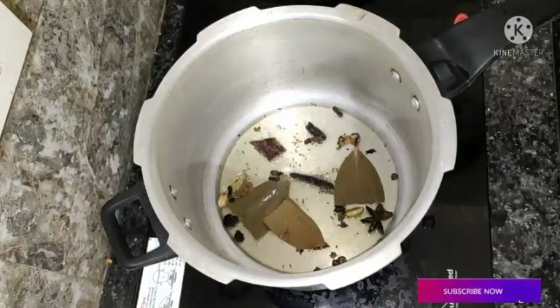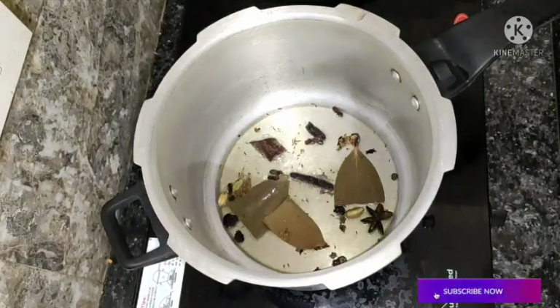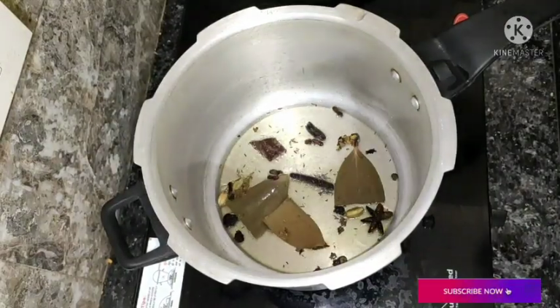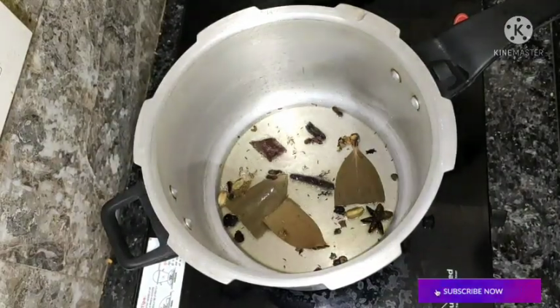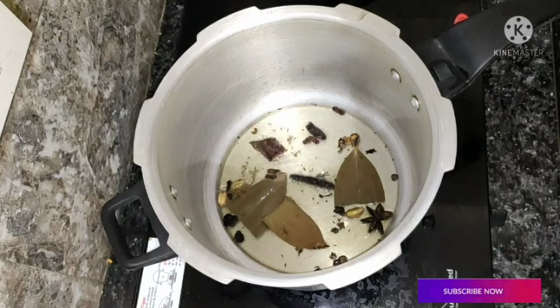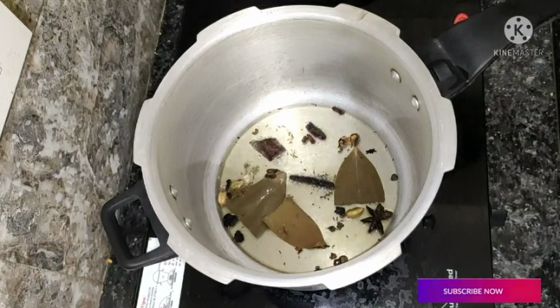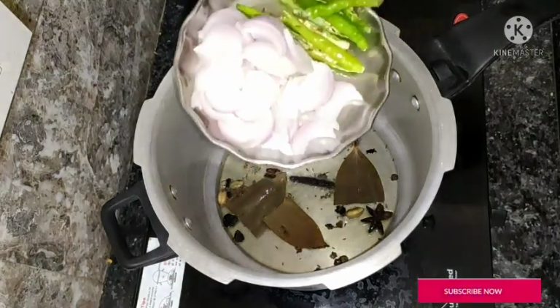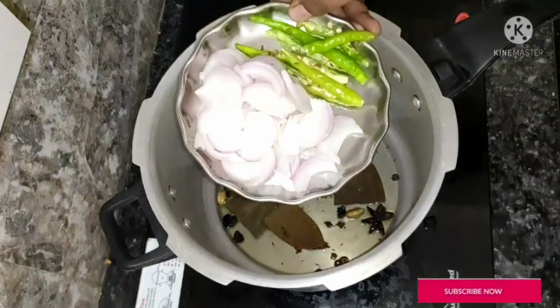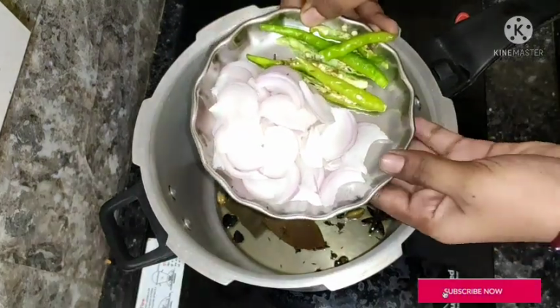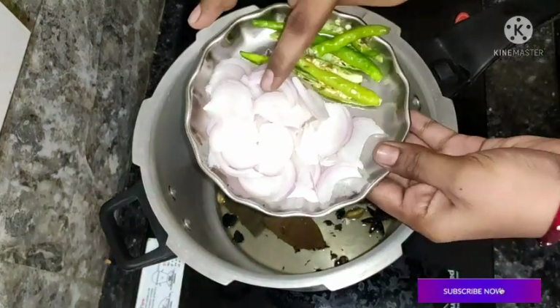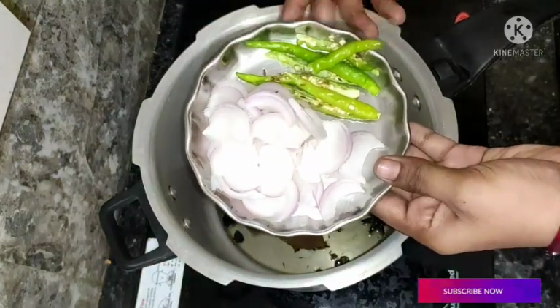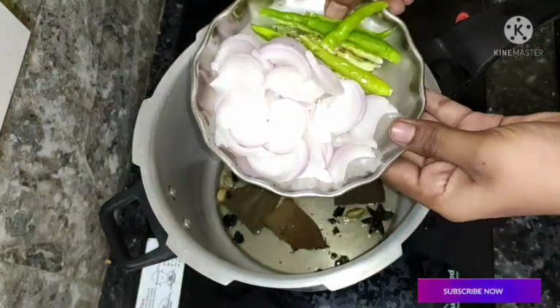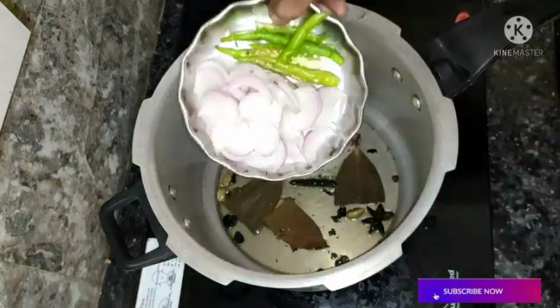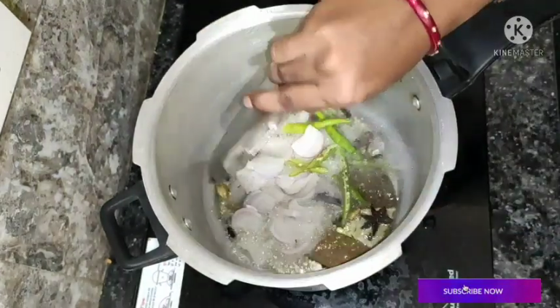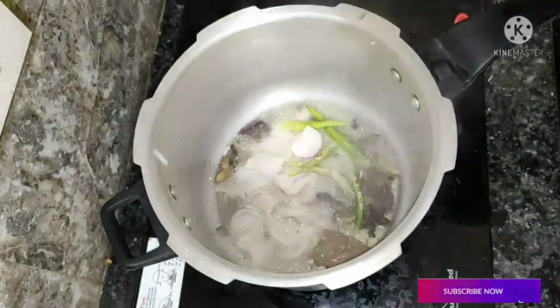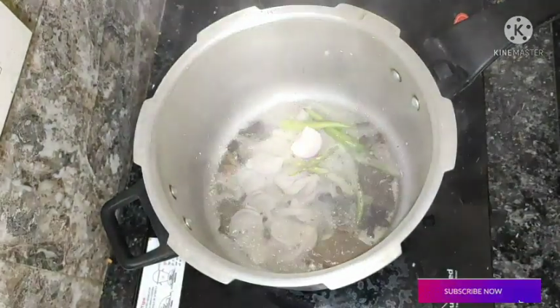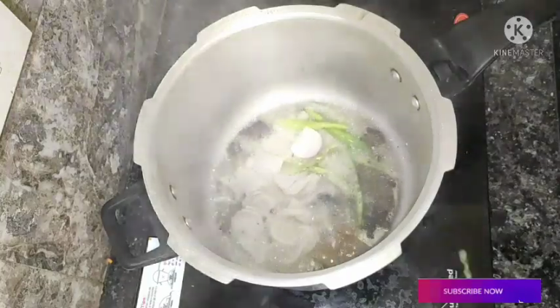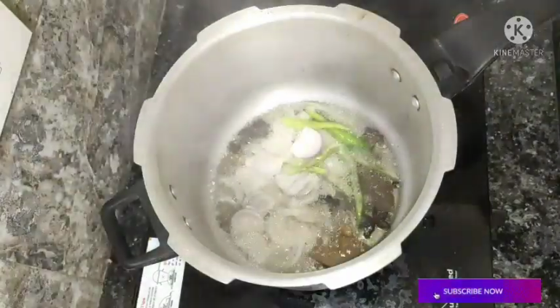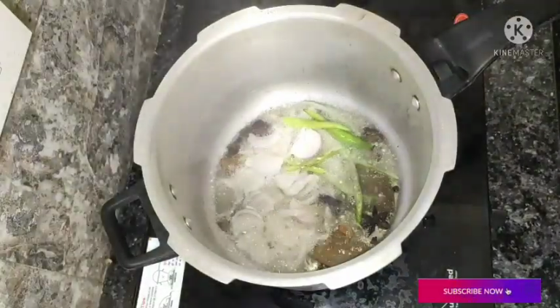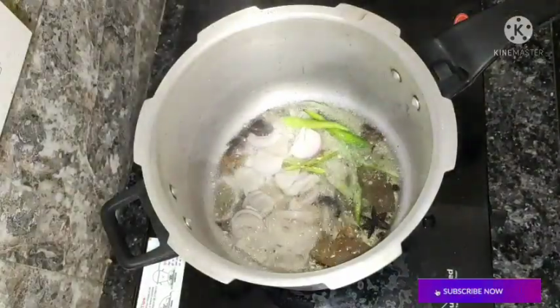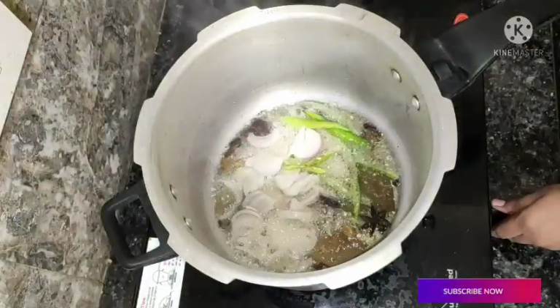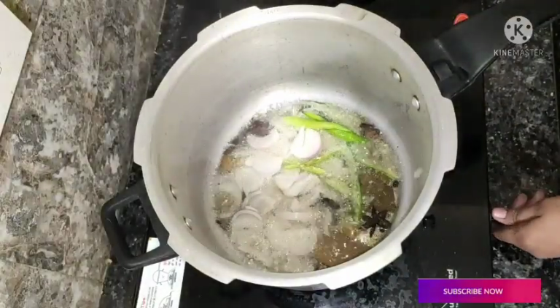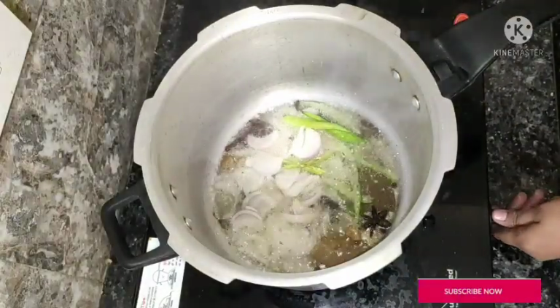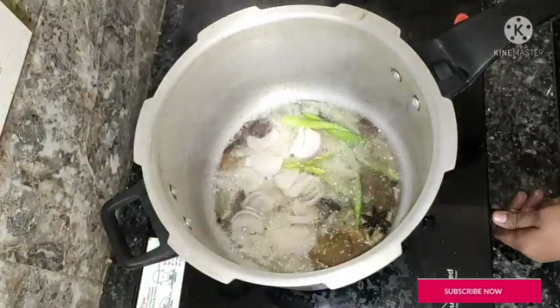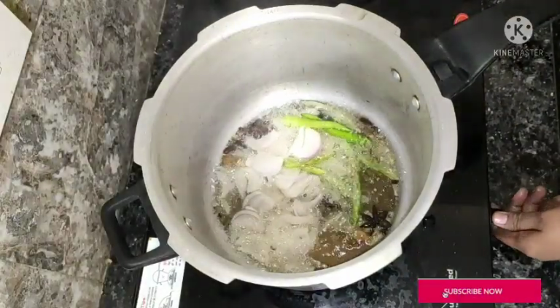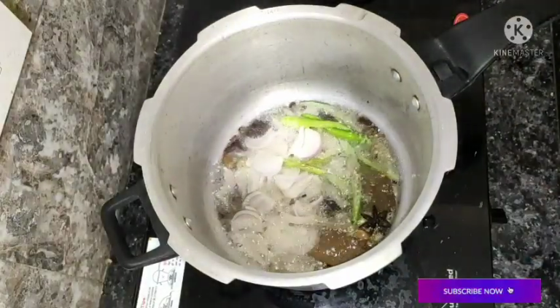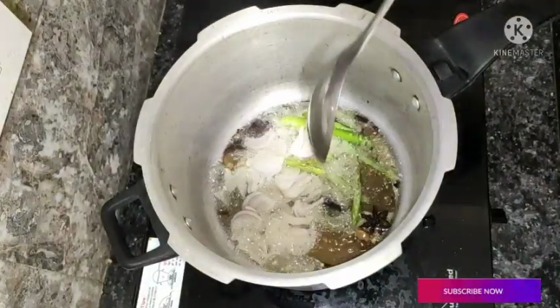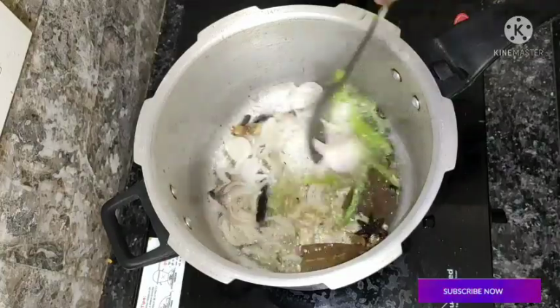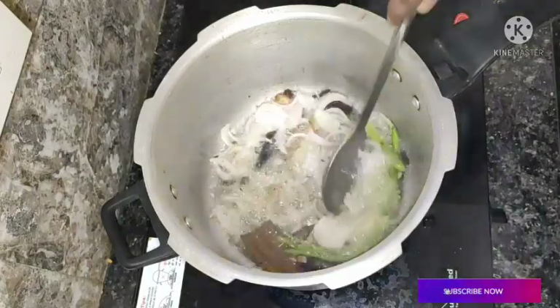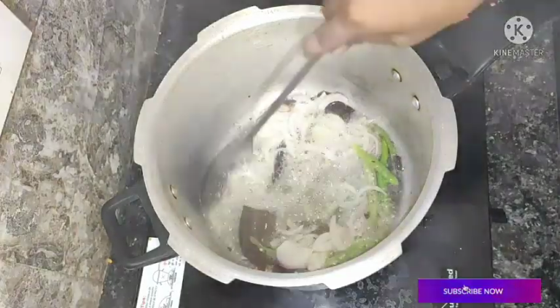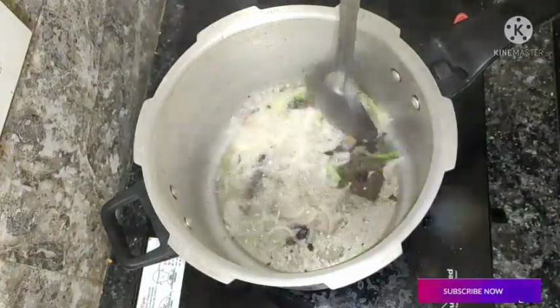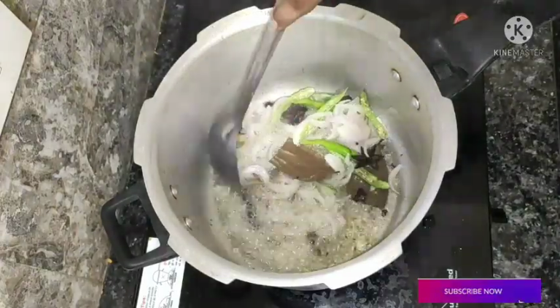Now let's fry the onion — about half of 4 tablespoons of onion. Let's fry it in the pan.